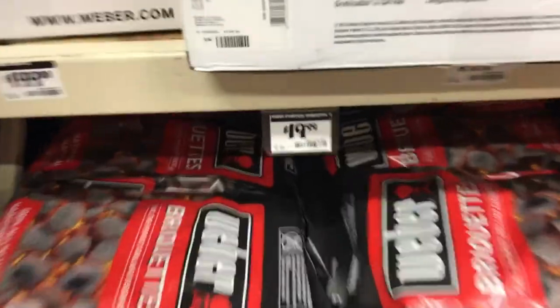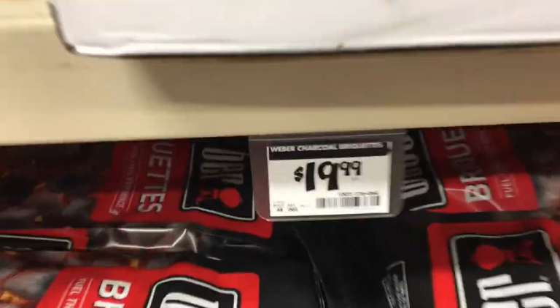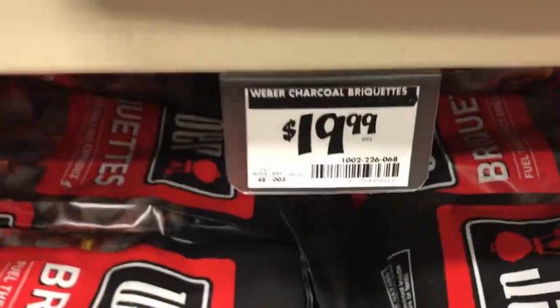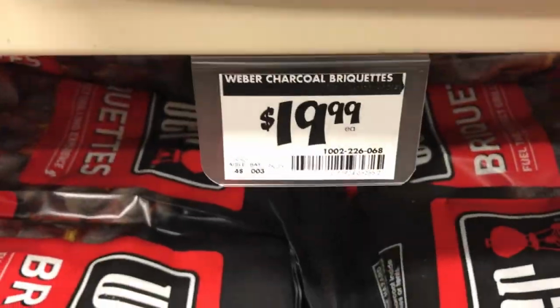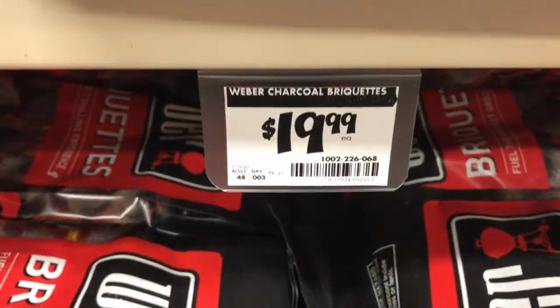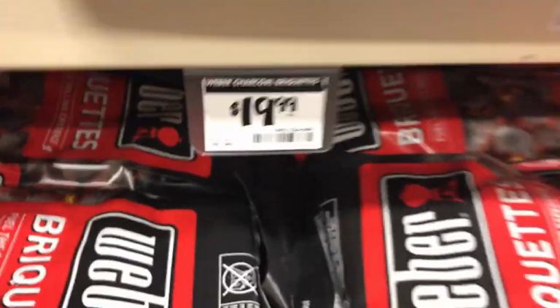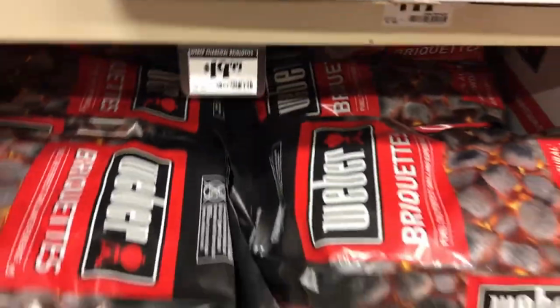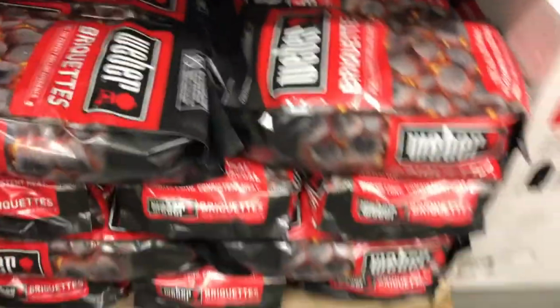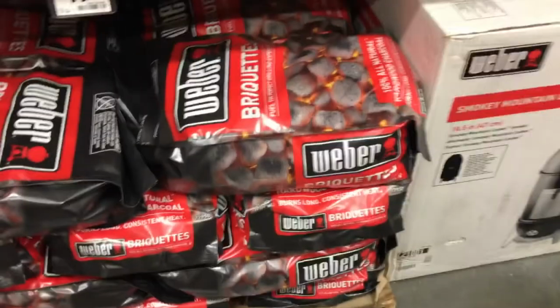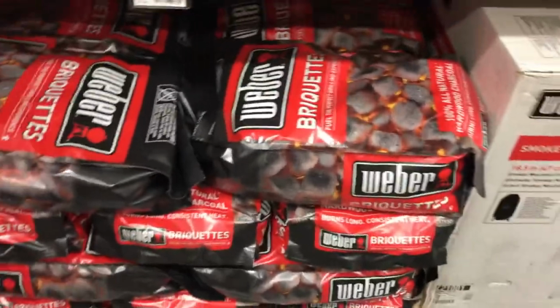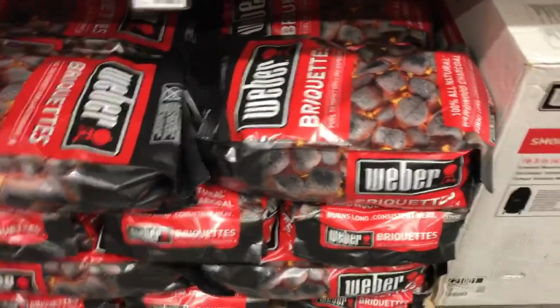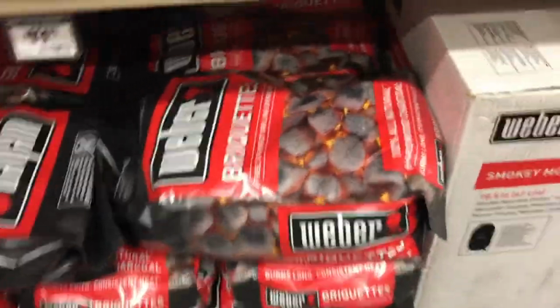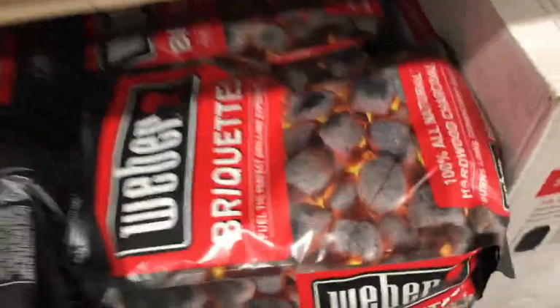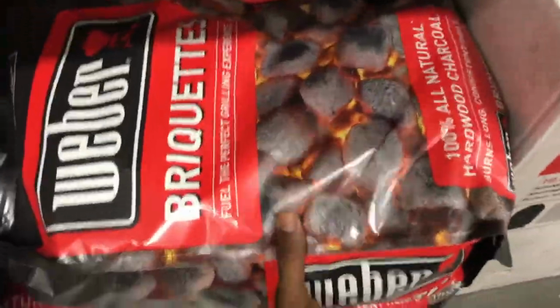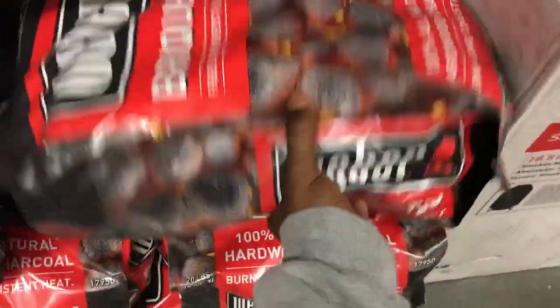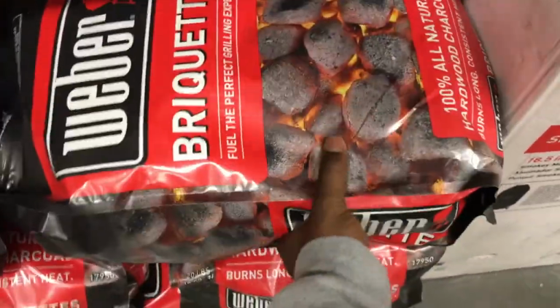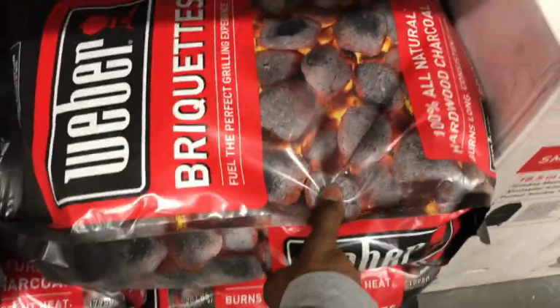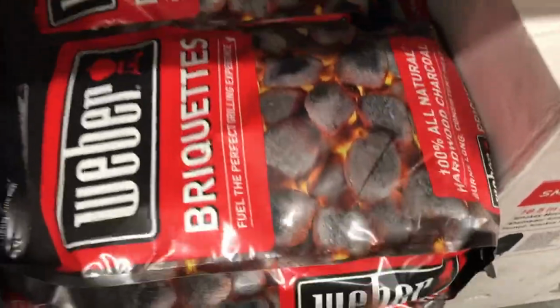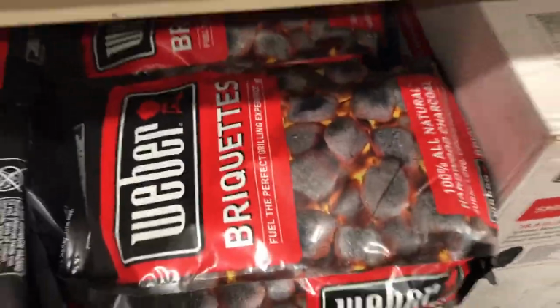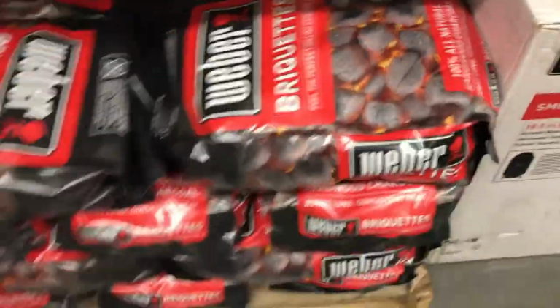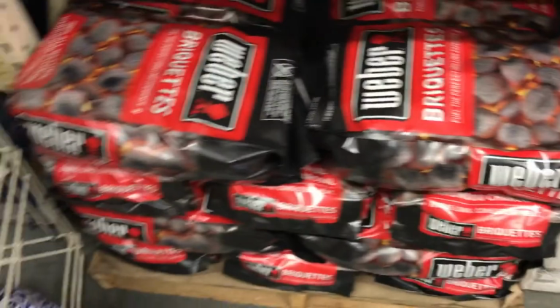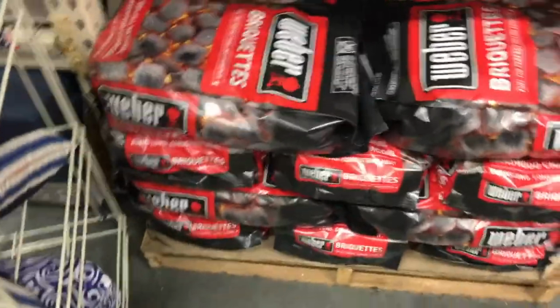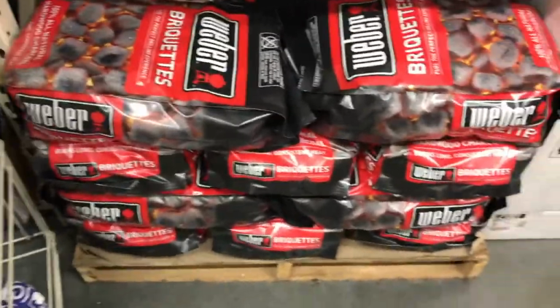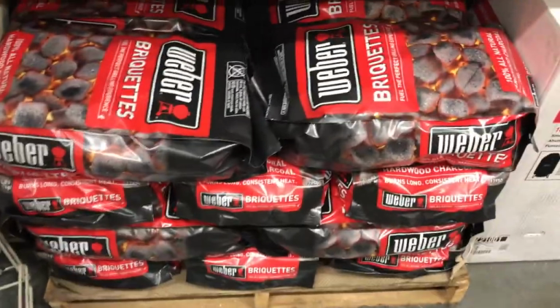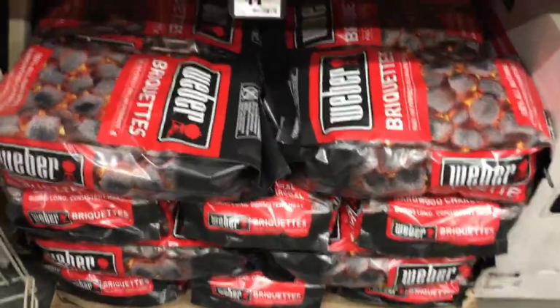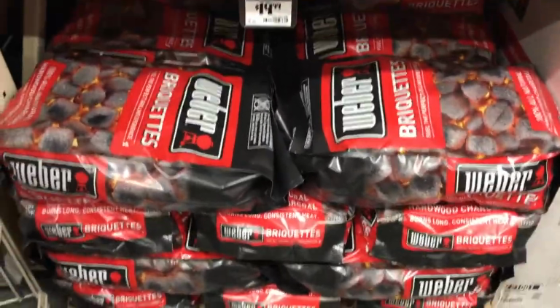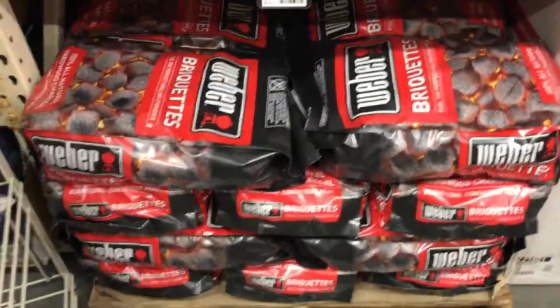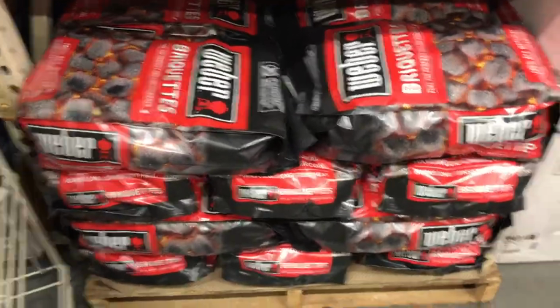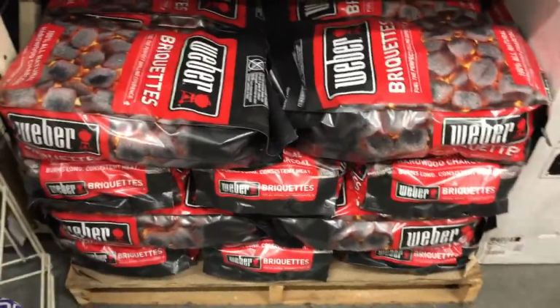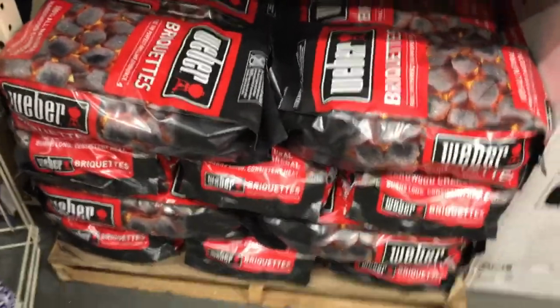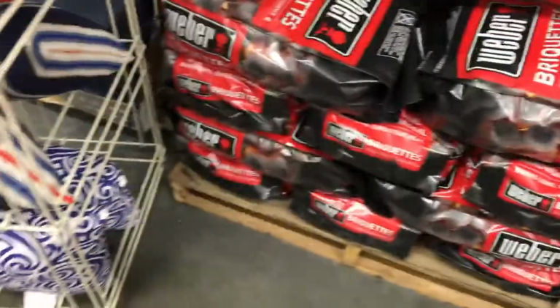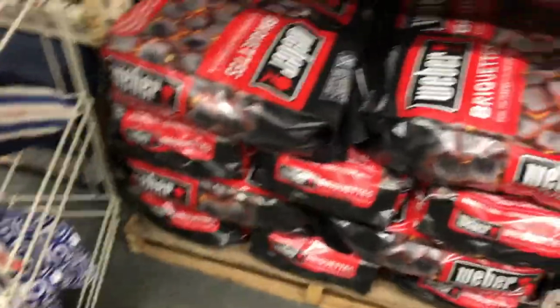Look at this - $19.97 for one bag. Hell no. Let's go ahead and ring this up. I'm going to show y'all the price I get it for.